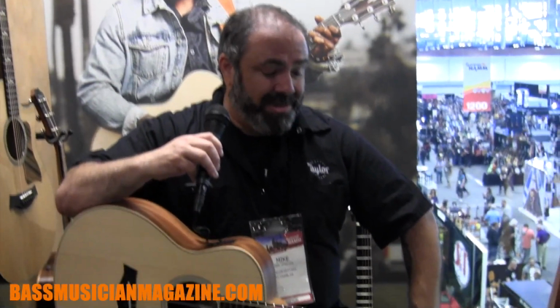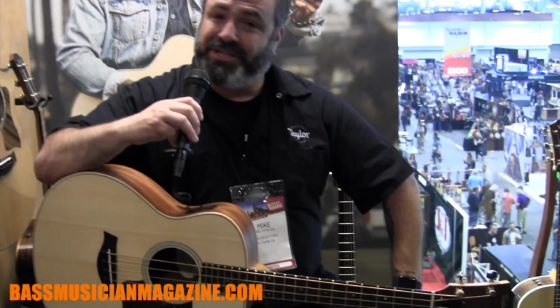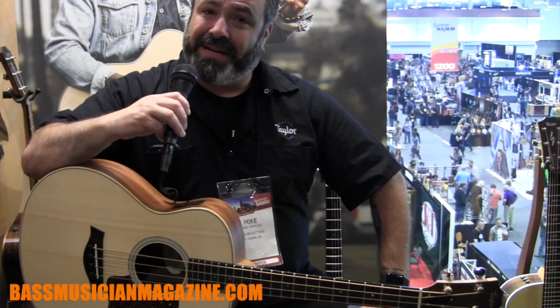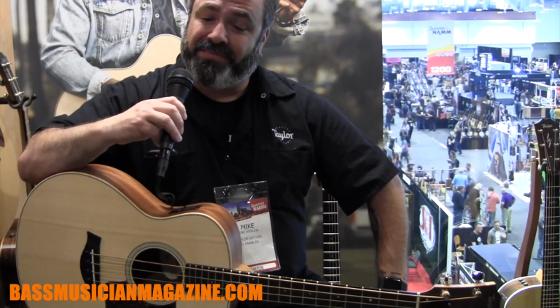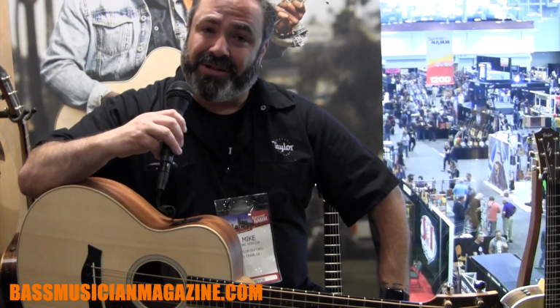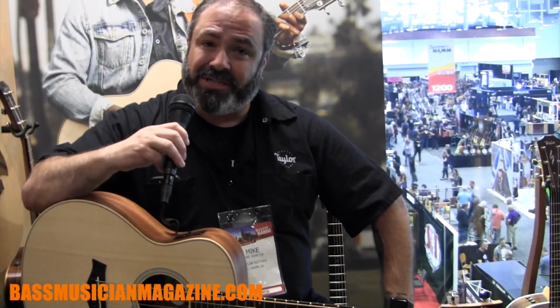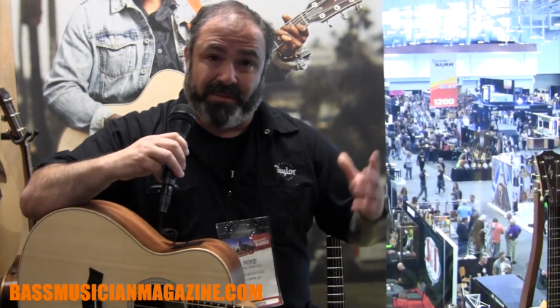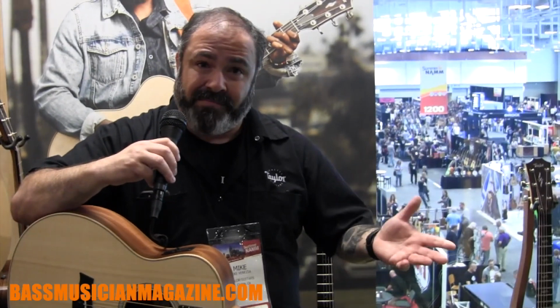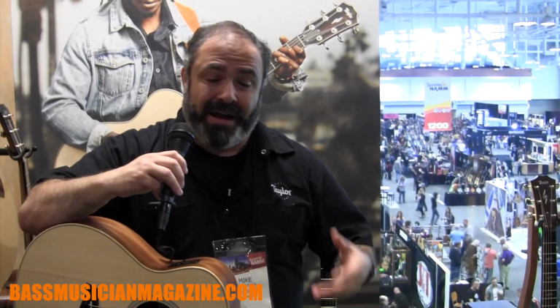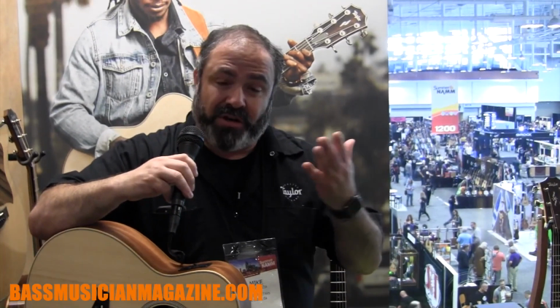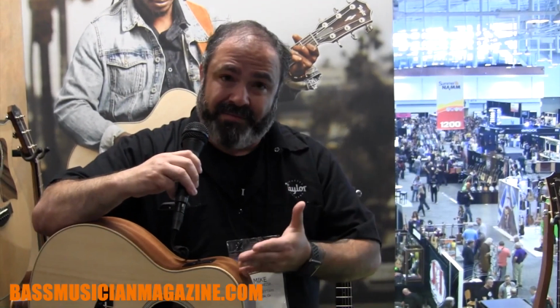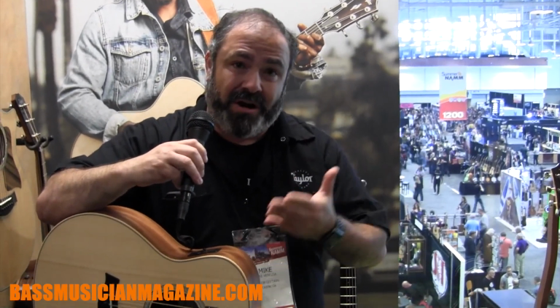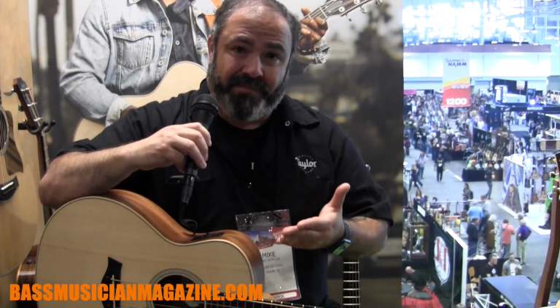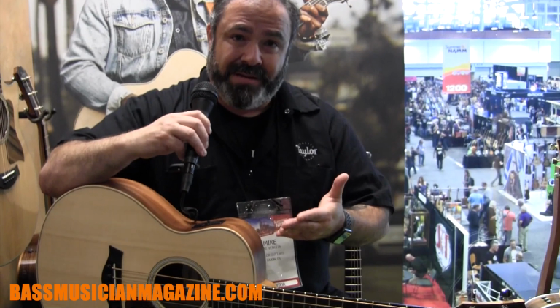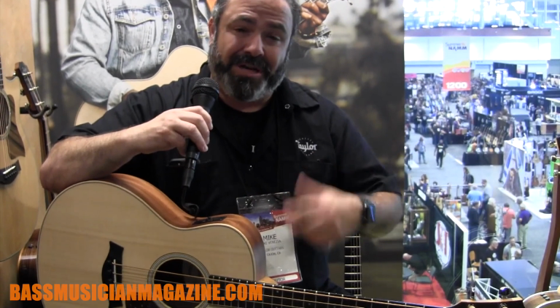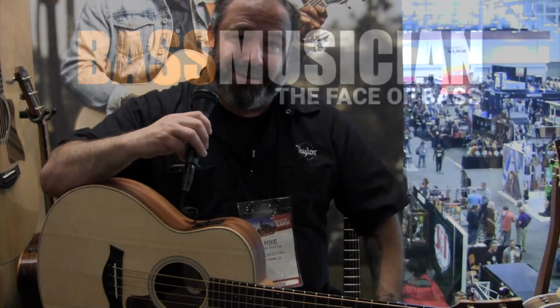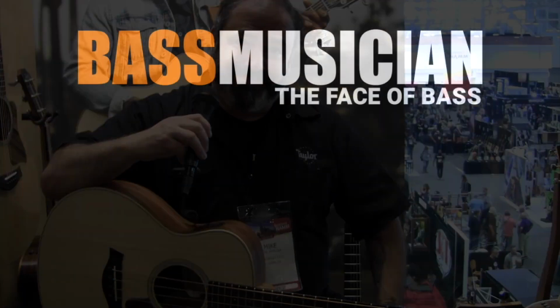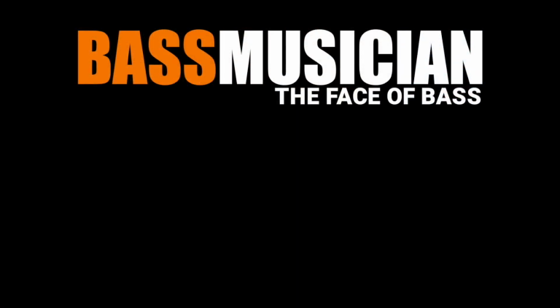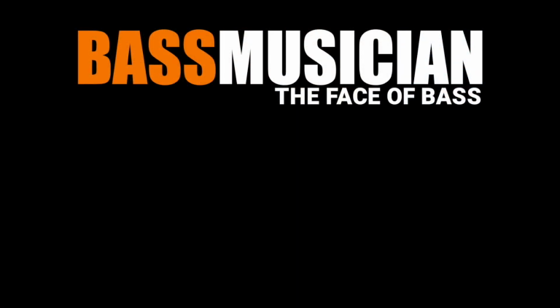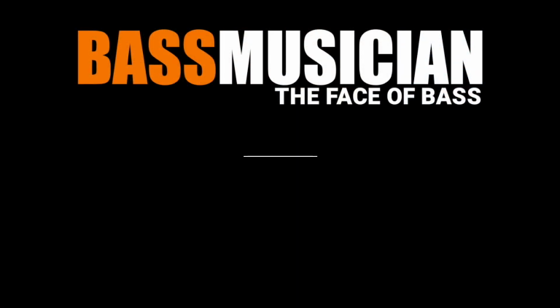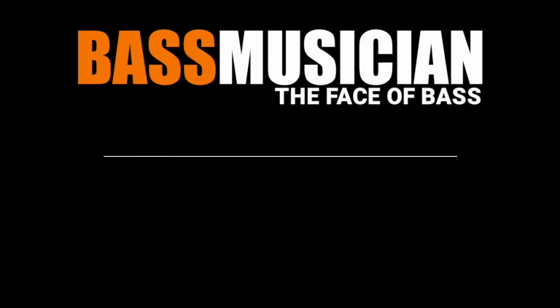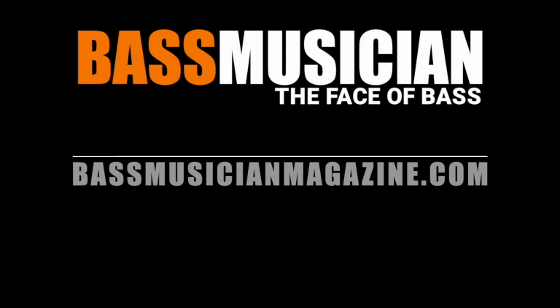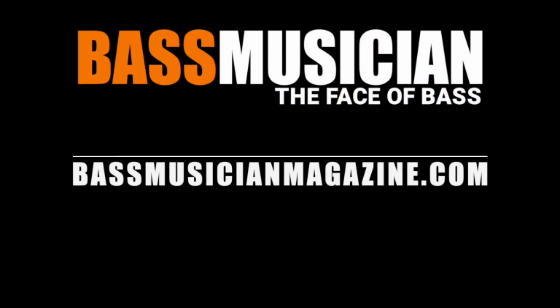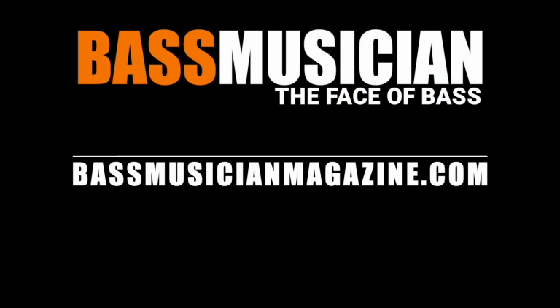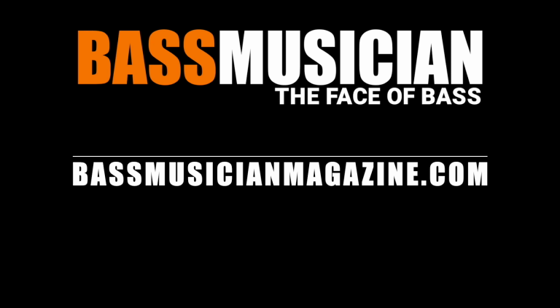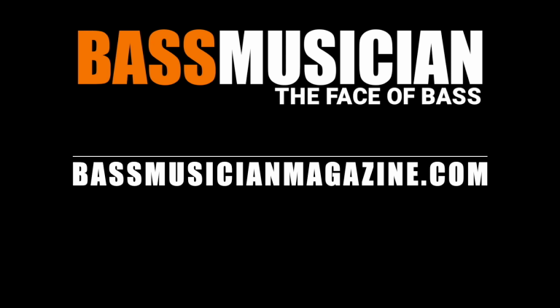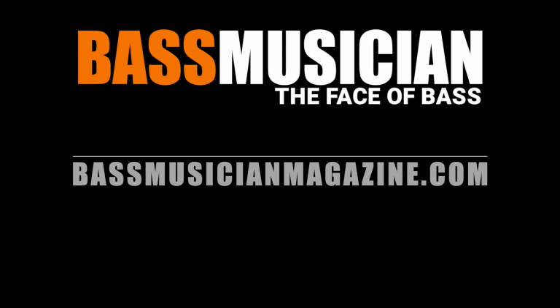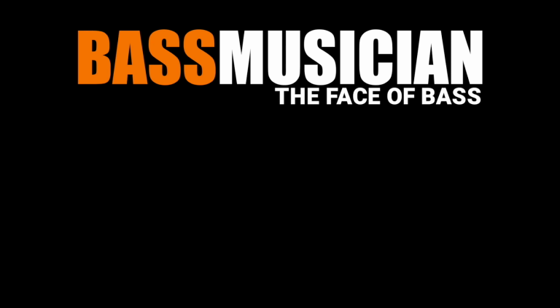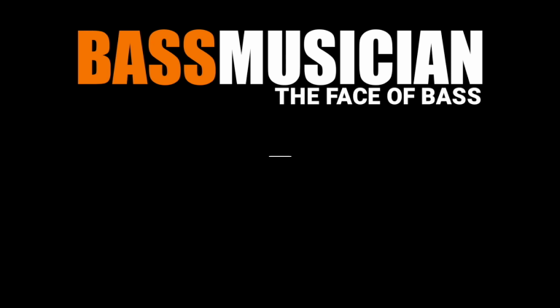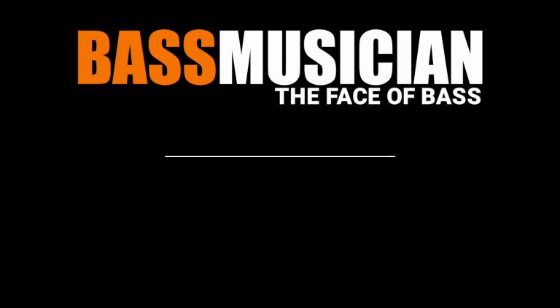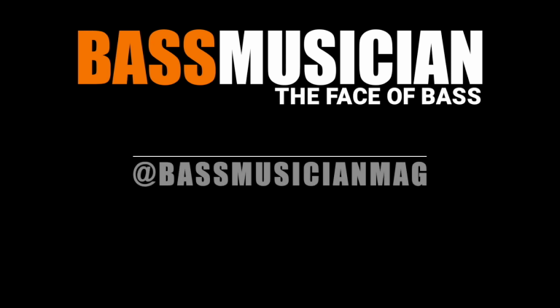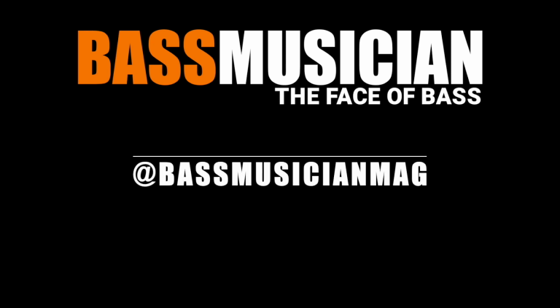So this is the GS Mini Bass from Taylor Guitars. It's available now. Again, we have our Sapele version and our Maple version. Come check one out. Thank you for checking out BassMusicianMagazine.com — the face of bass.